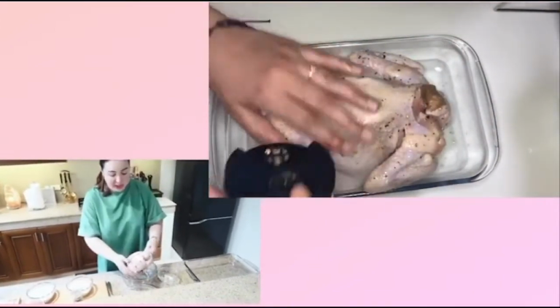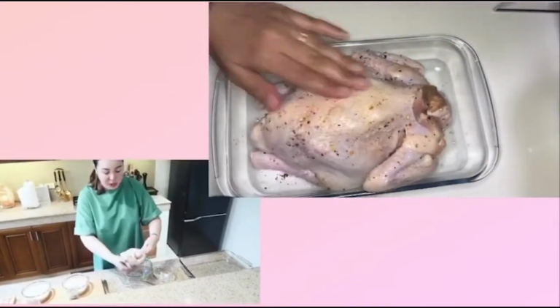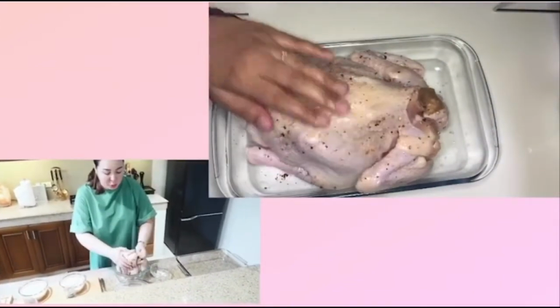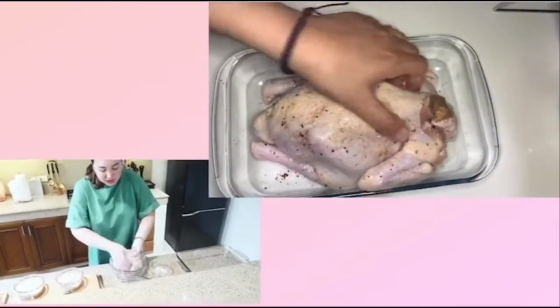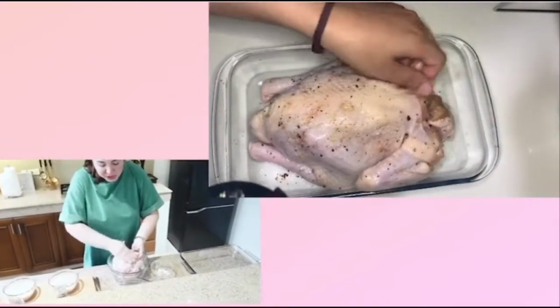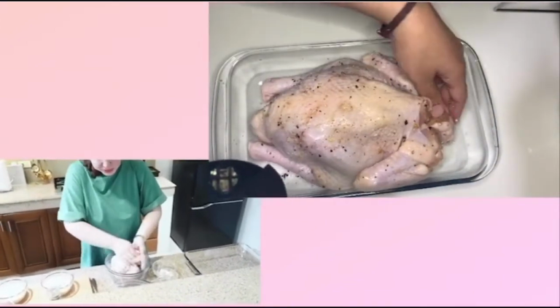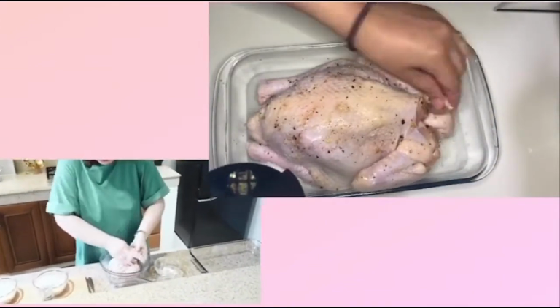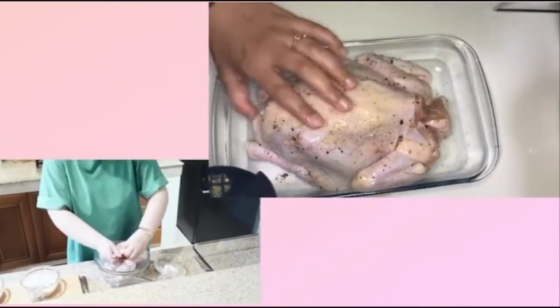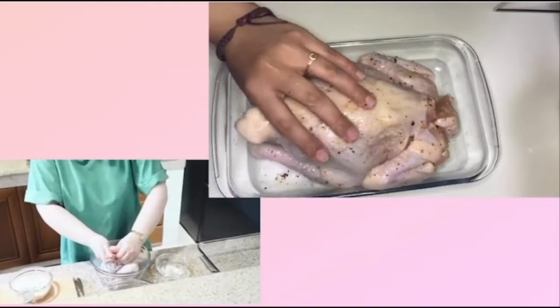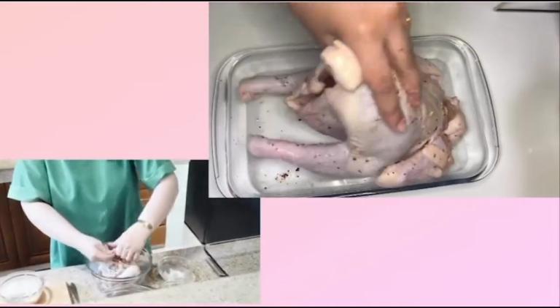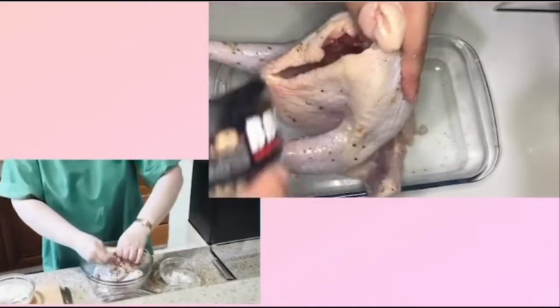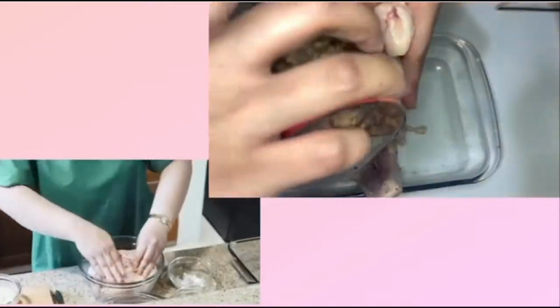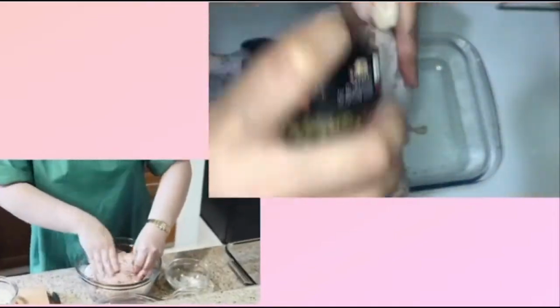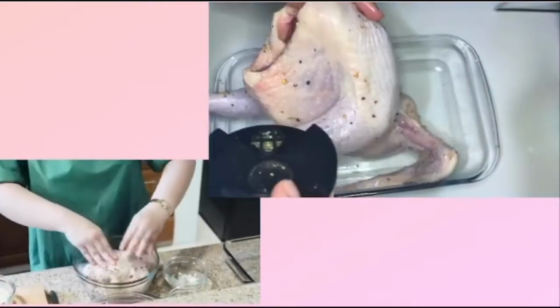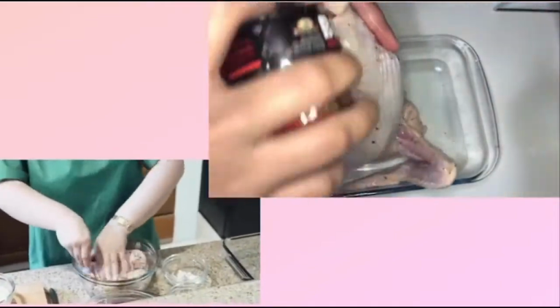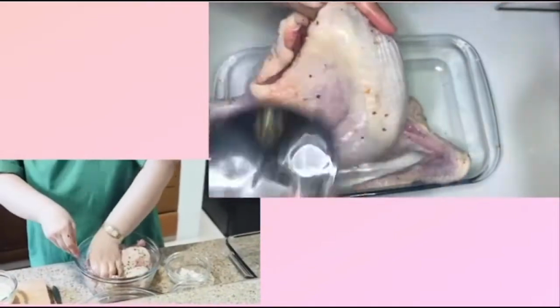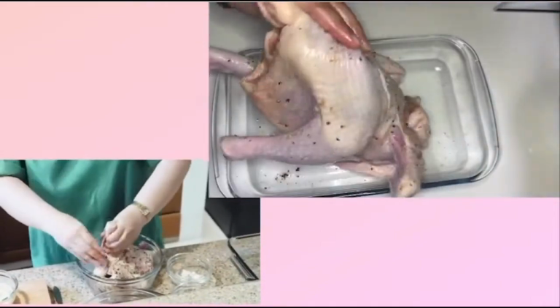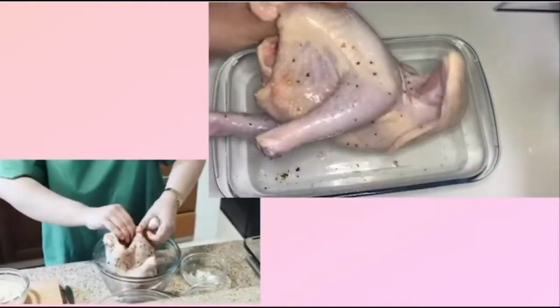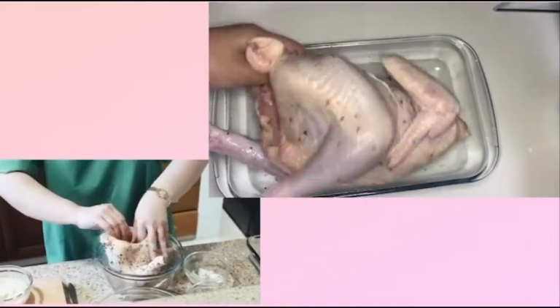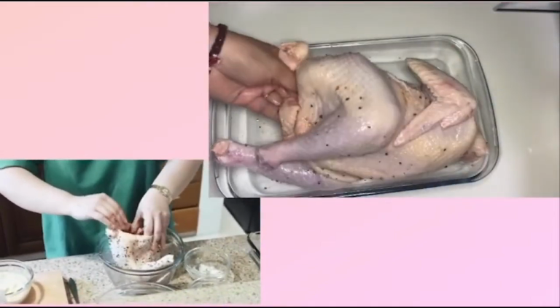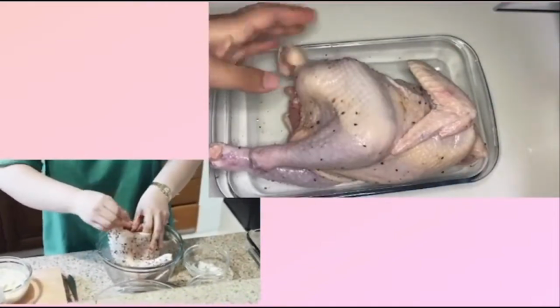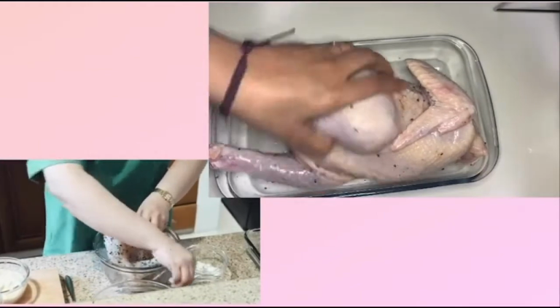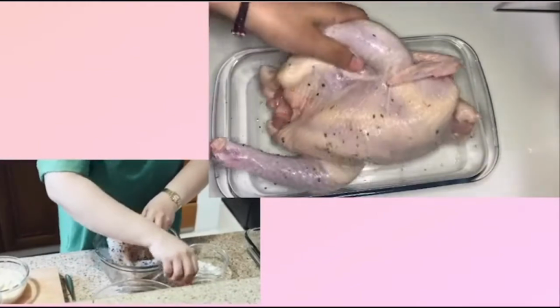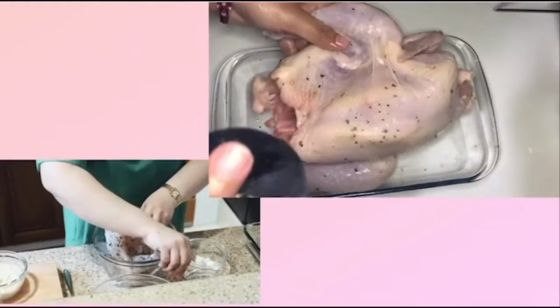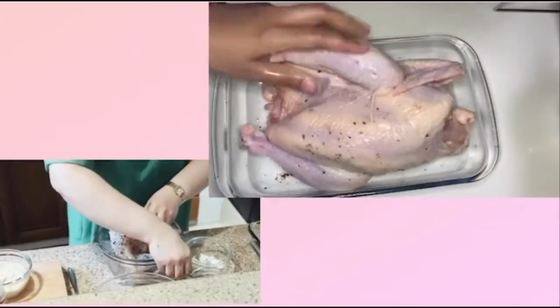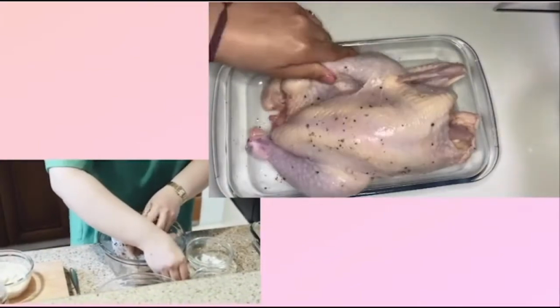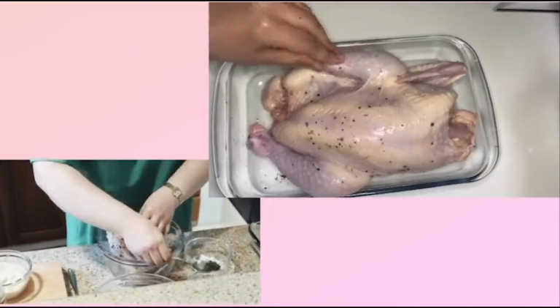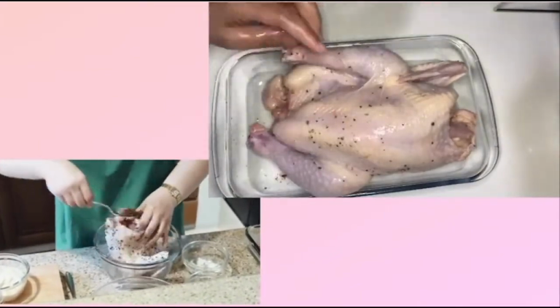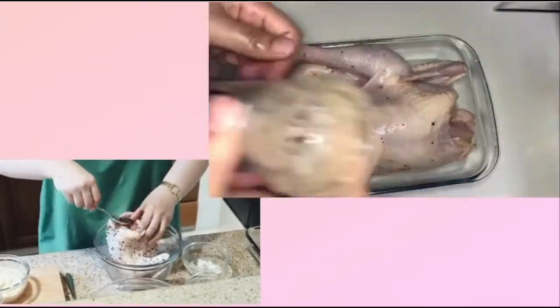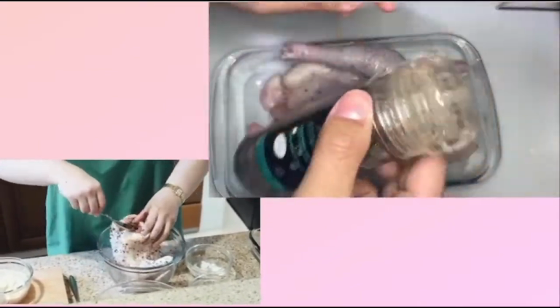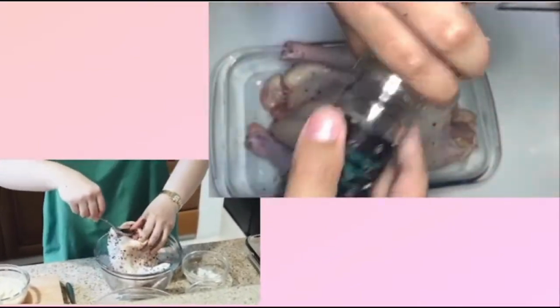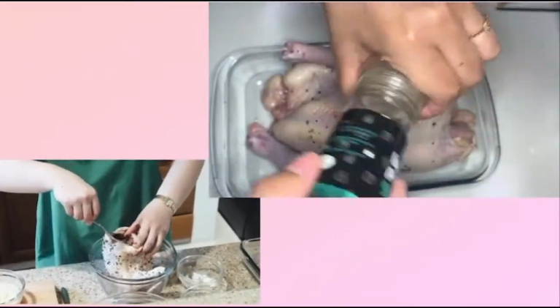I'm going to massage this first. So there's the rock salt, there's the garlic seasoning — looks nice, di ba? I'm going to put some inside. It's very important for me that I get flavor from inside.